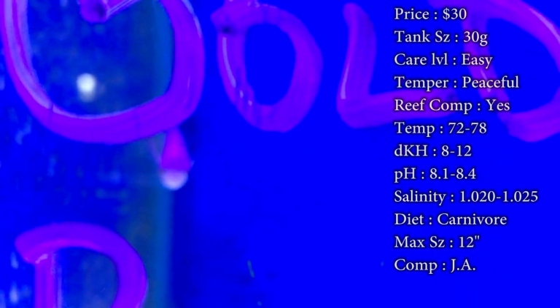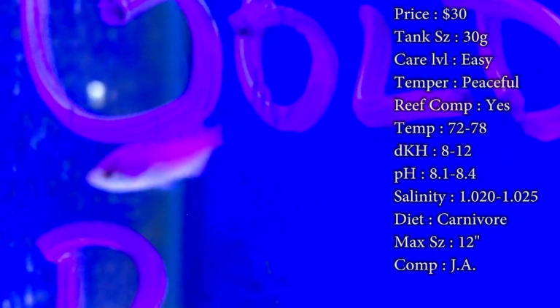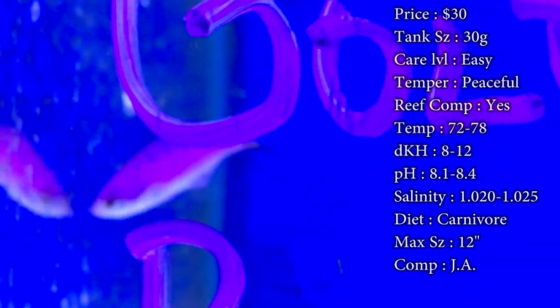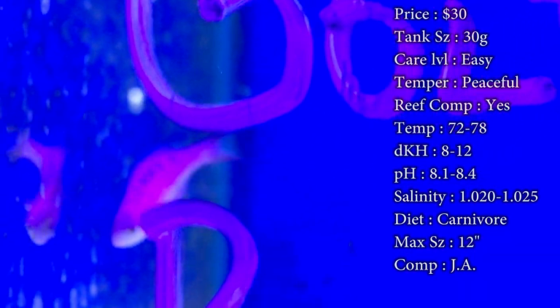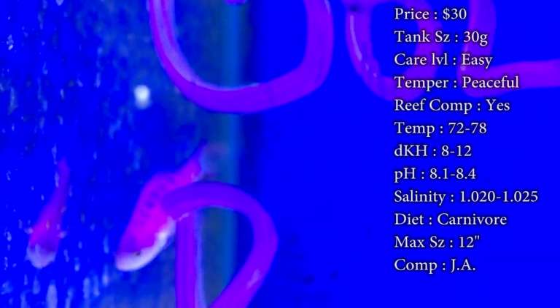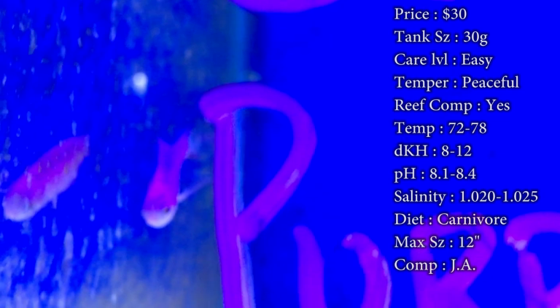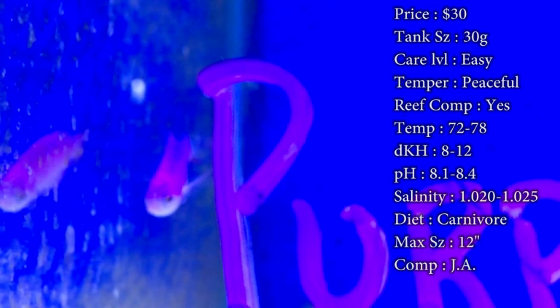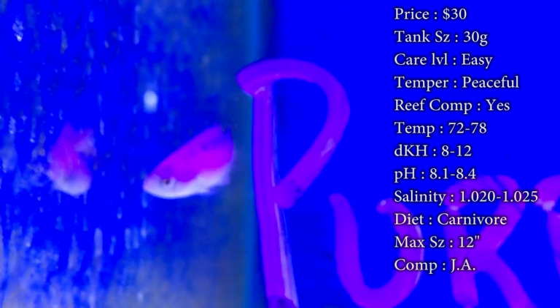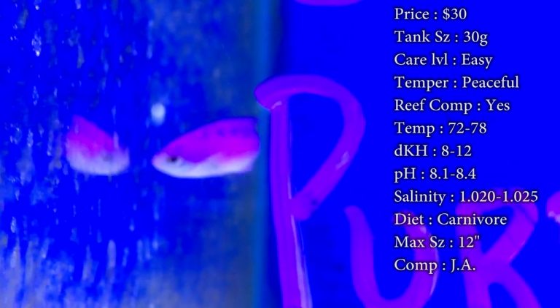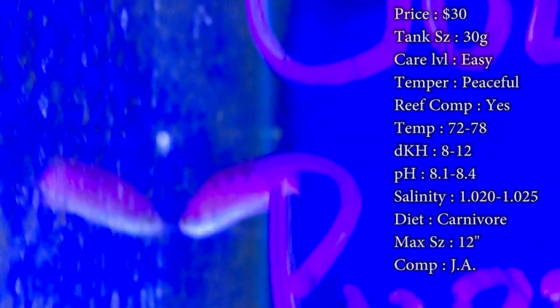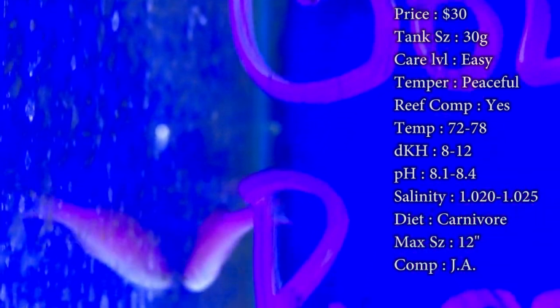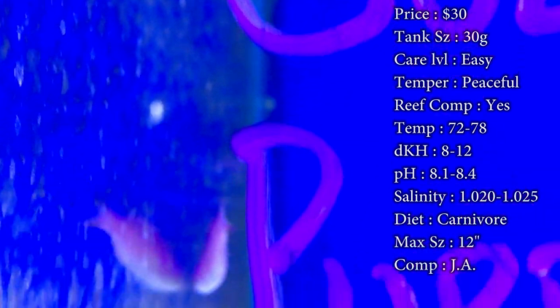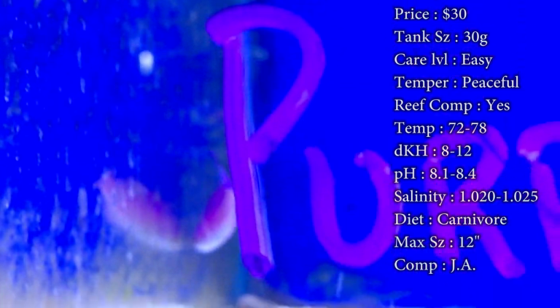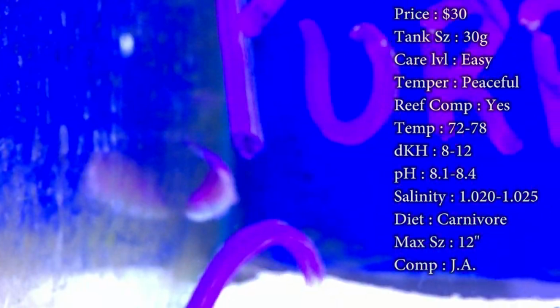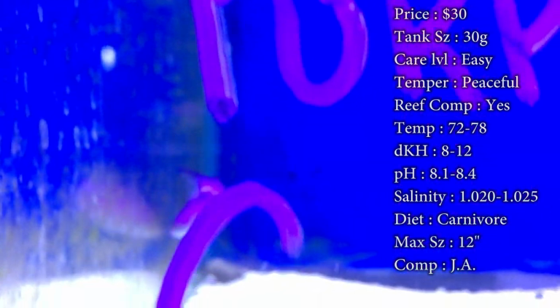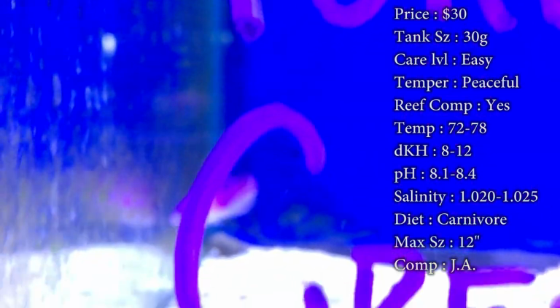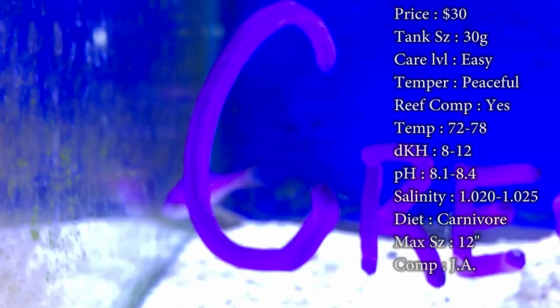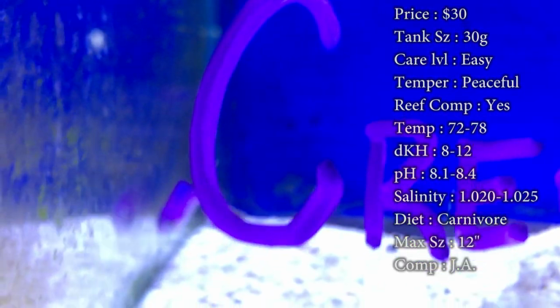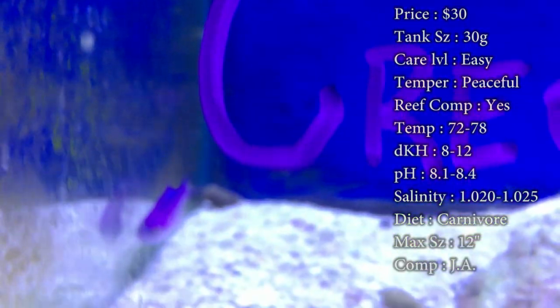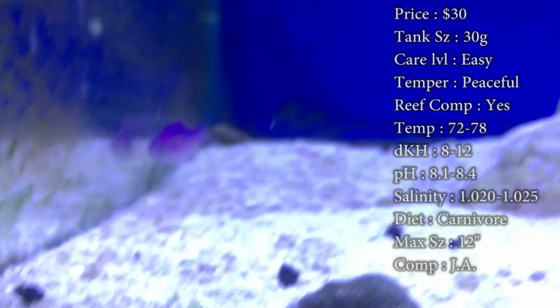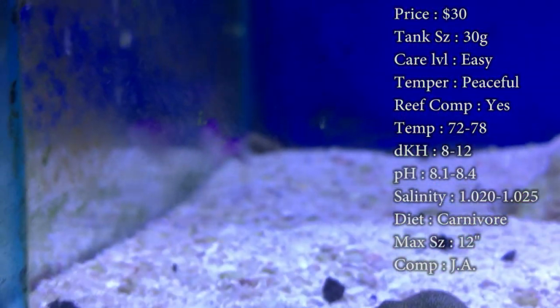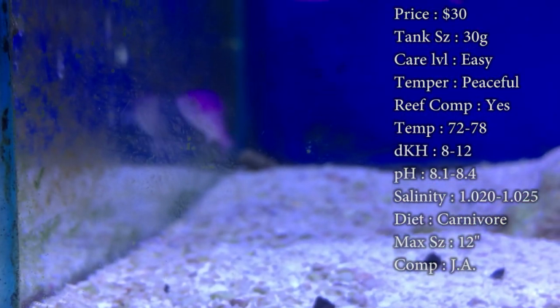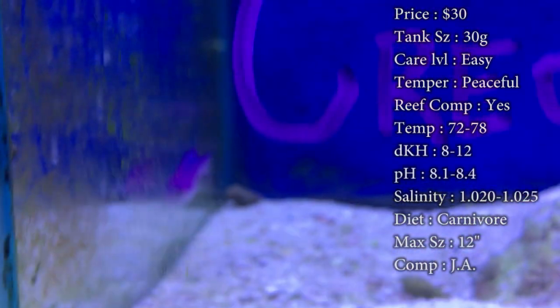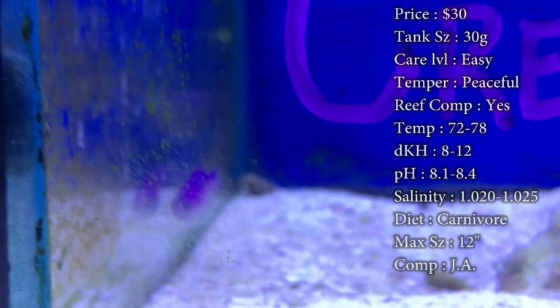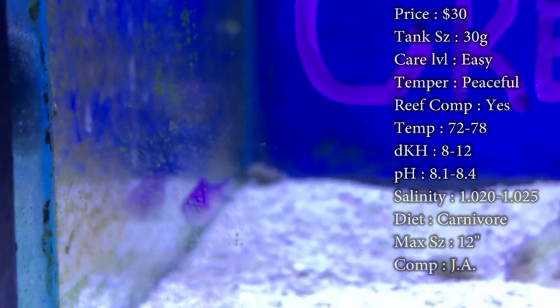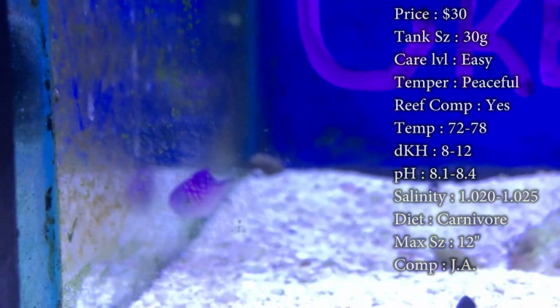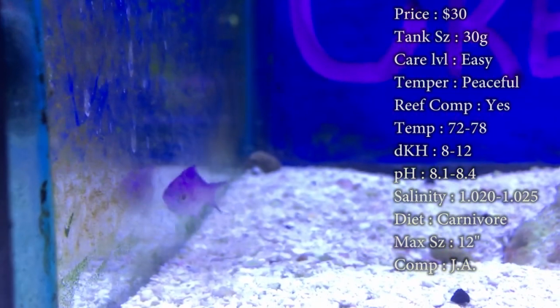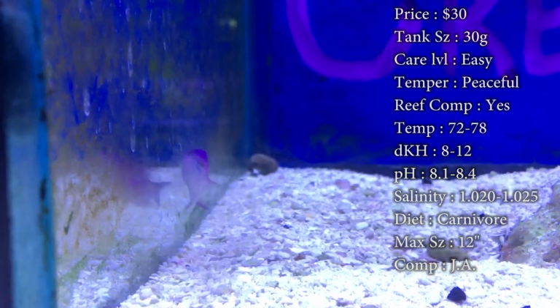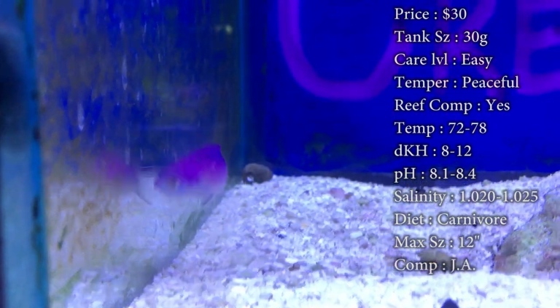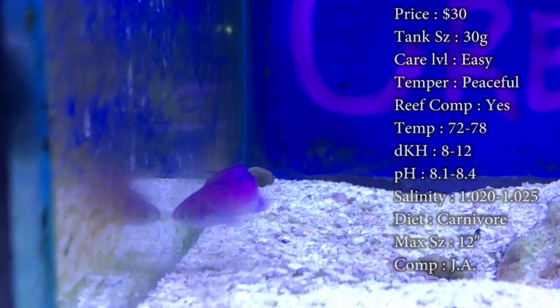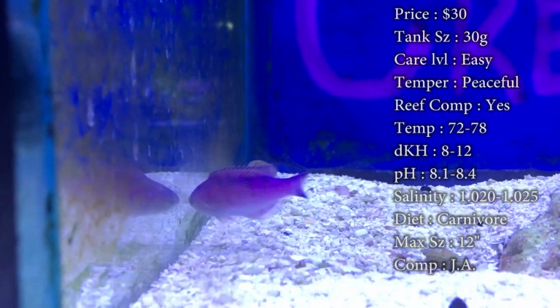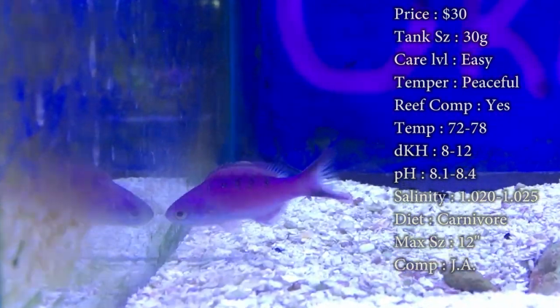Max size: they can get almost a foot long. In the wild they easily reach up to 12 inches, but in your tank you'll probably see them hit about eight inches when they get old enough.